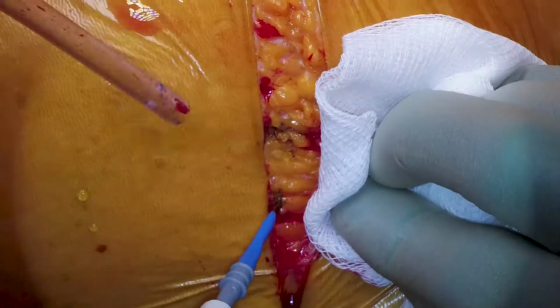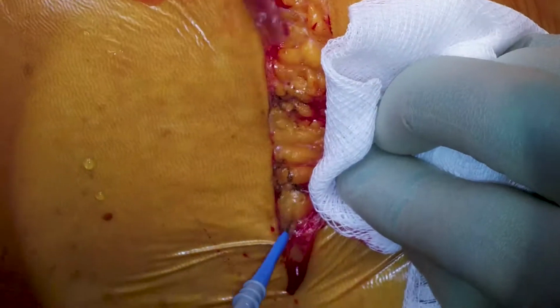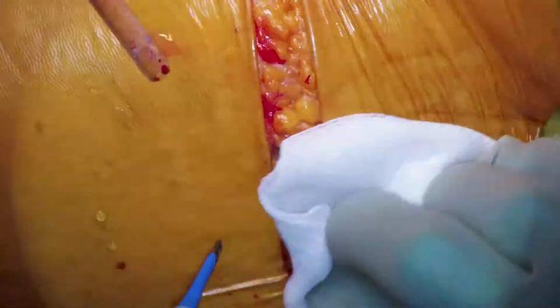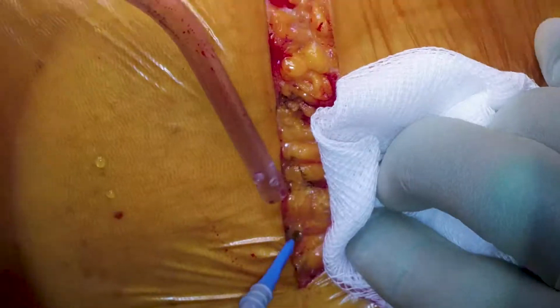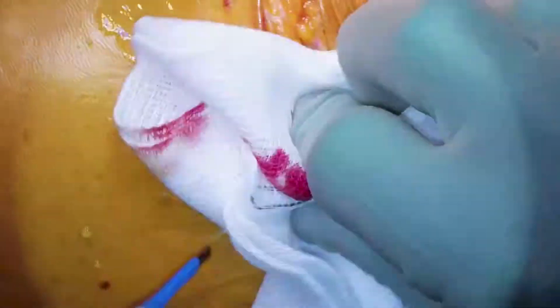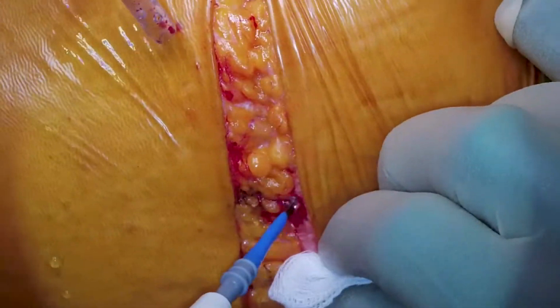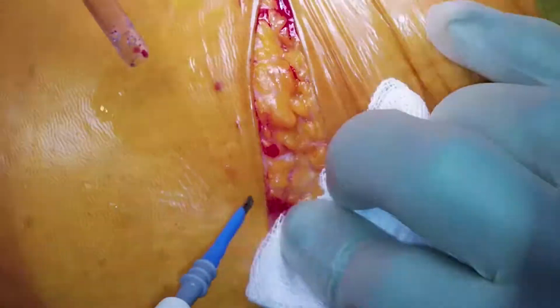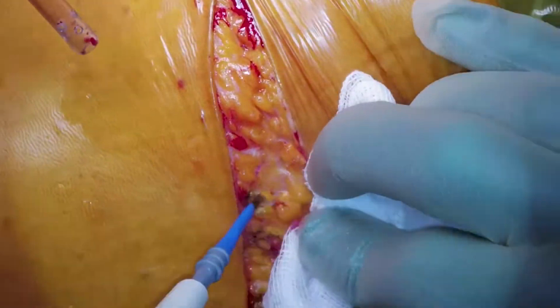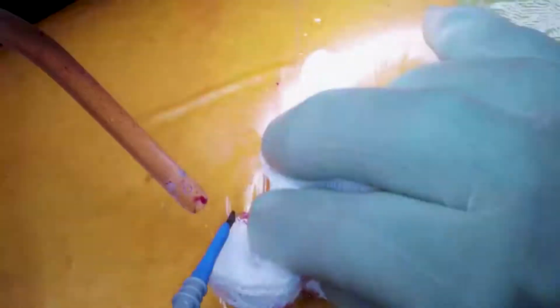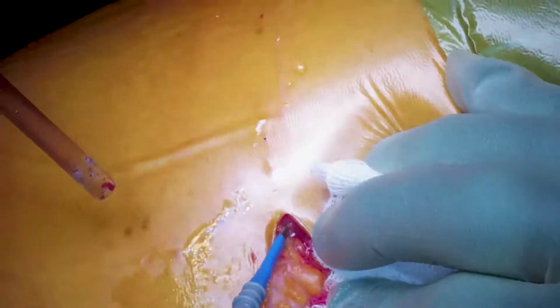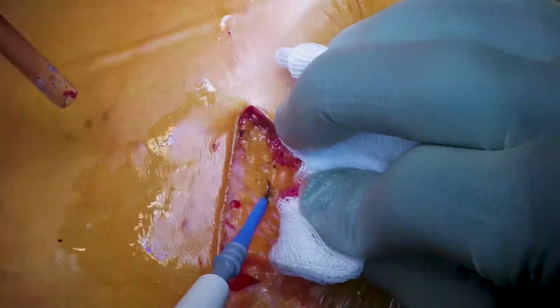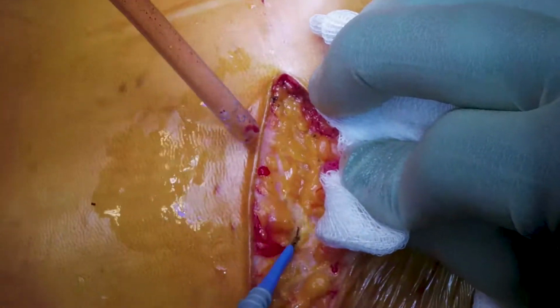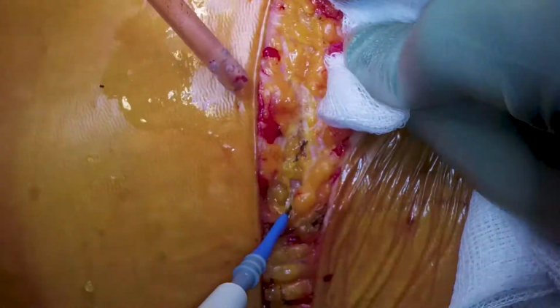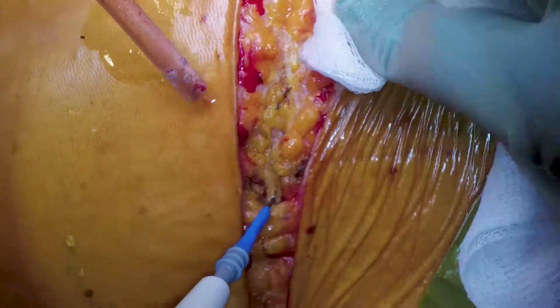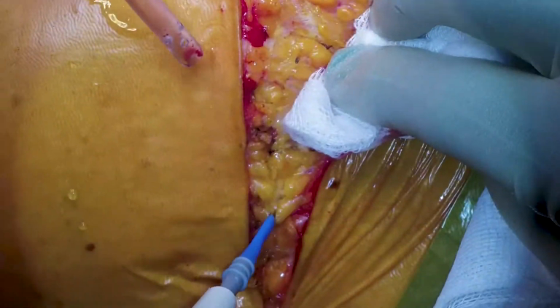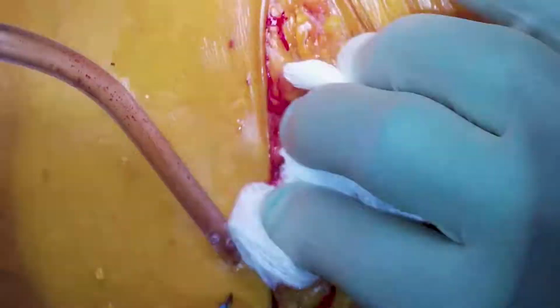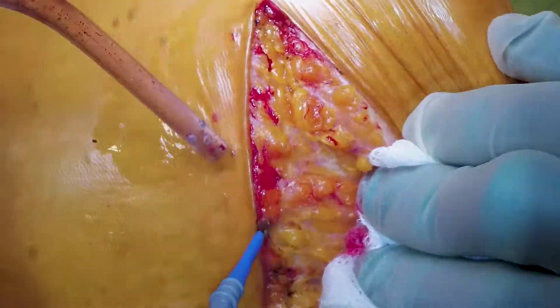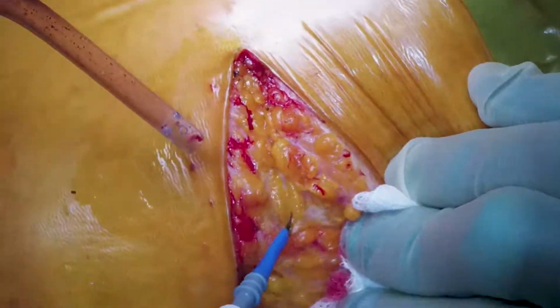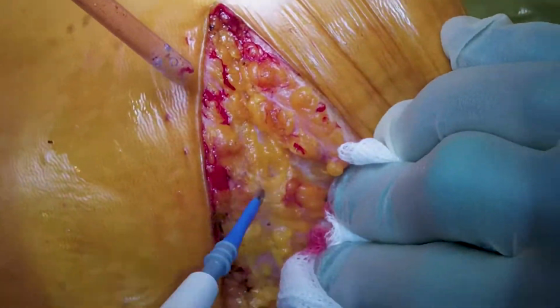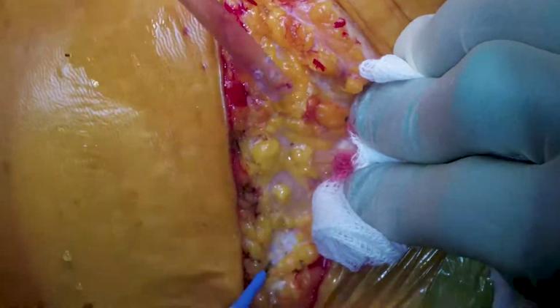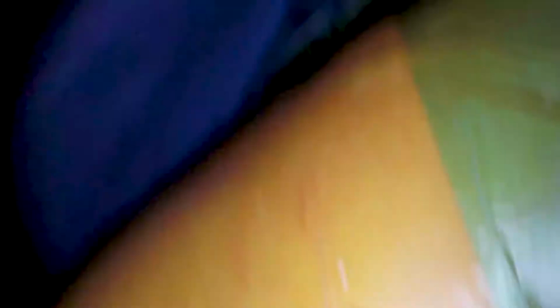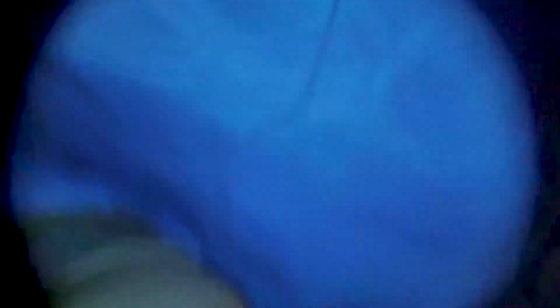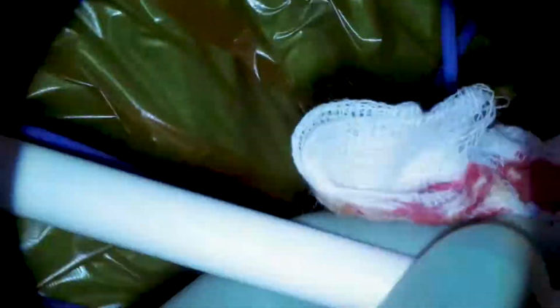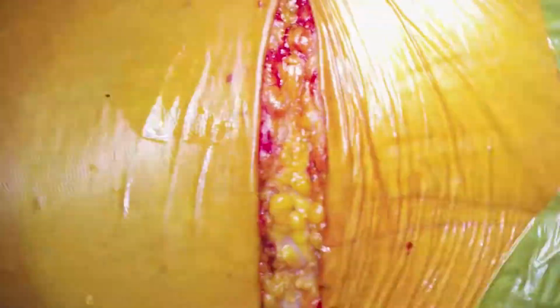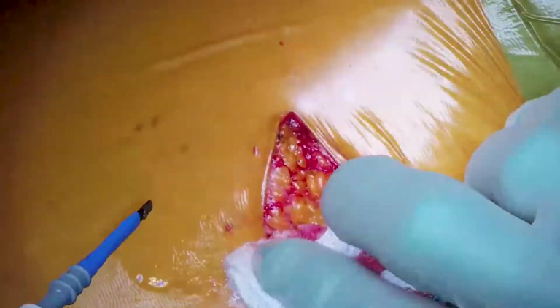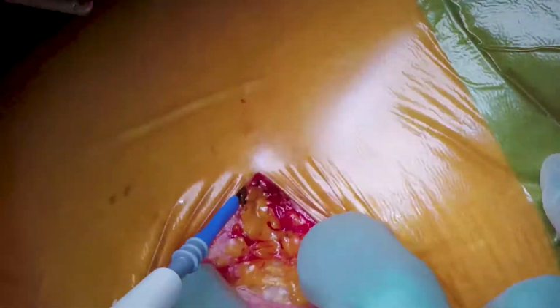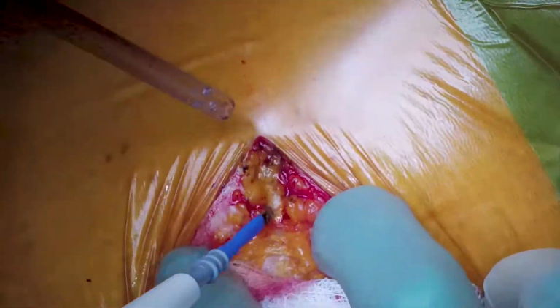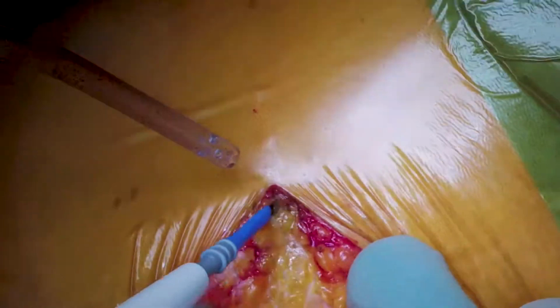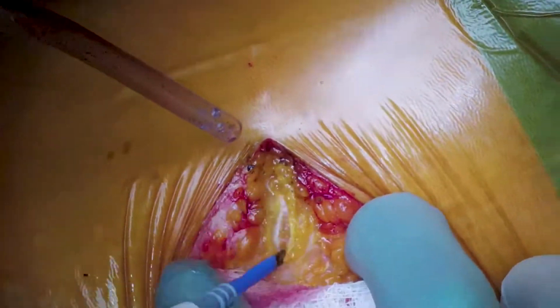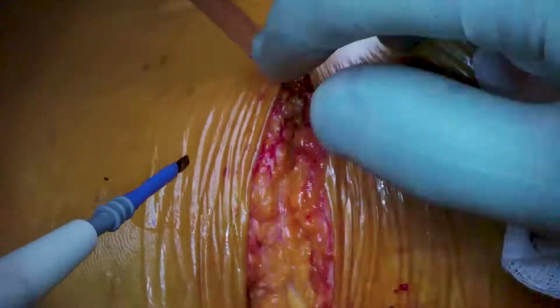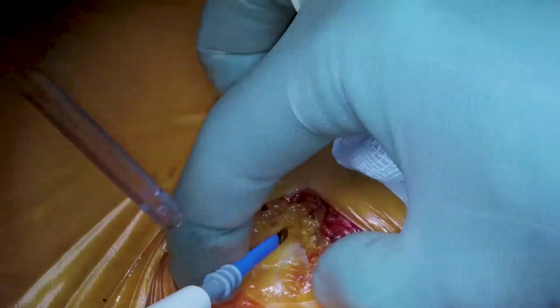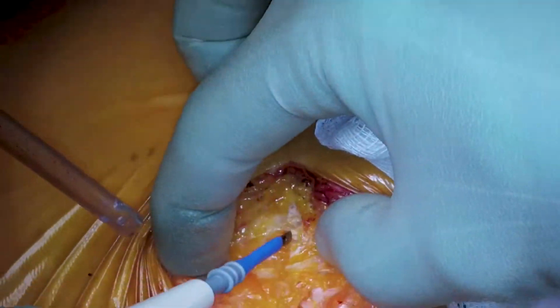The first part of the video covers the anterolateral thoracotomy which is going on here. What you want to do is find the fifth rib space. A good way to do this is to go down the inferior border of the scapula and make an incision a bit anterior to this.